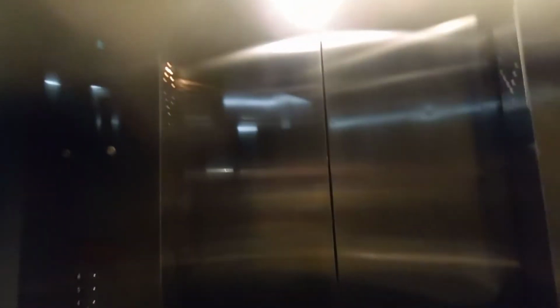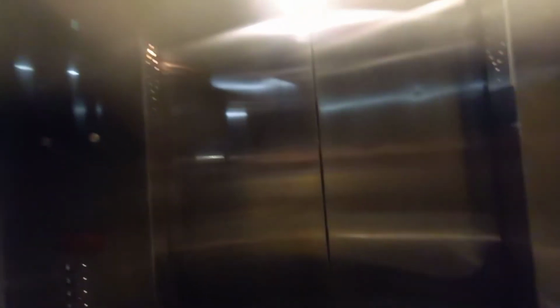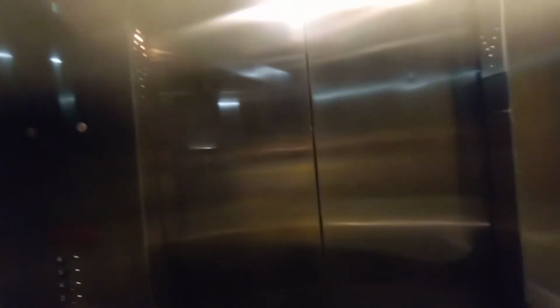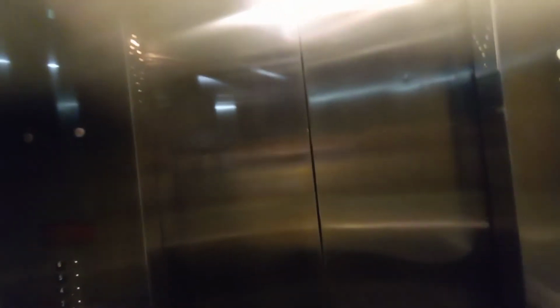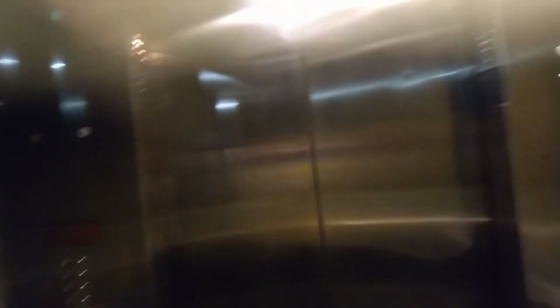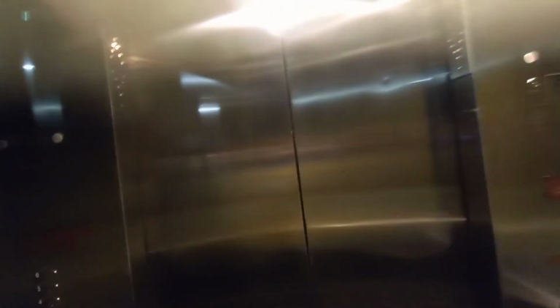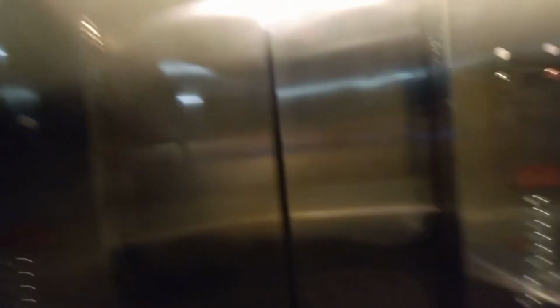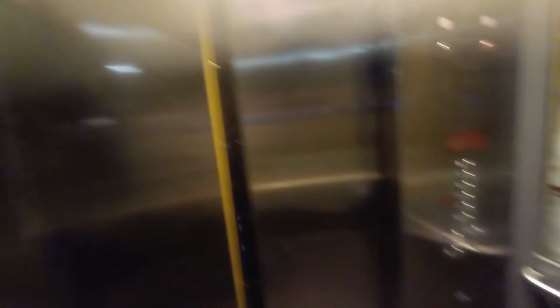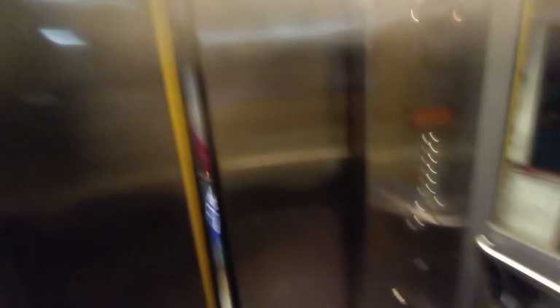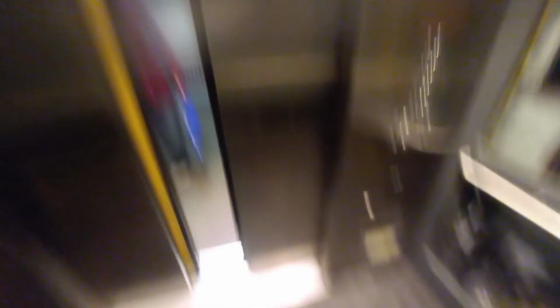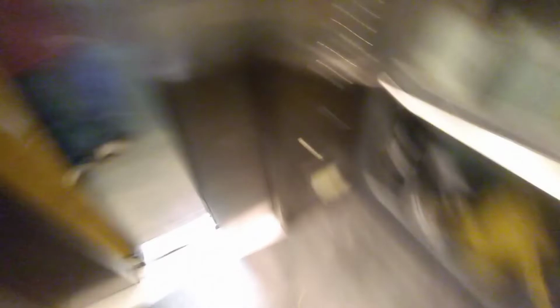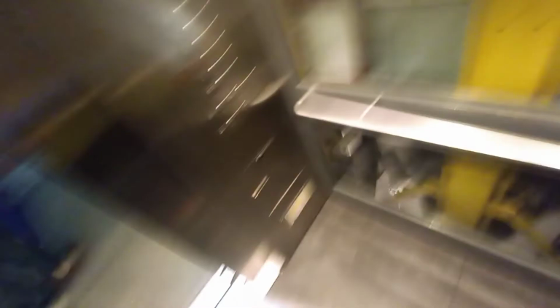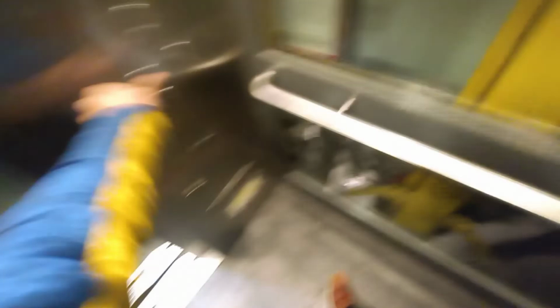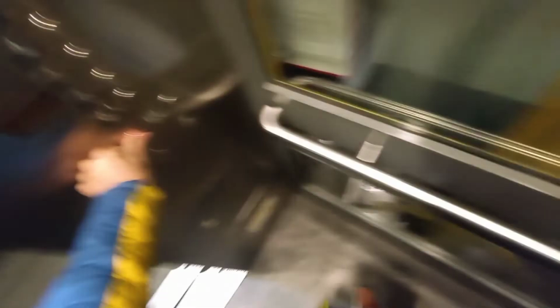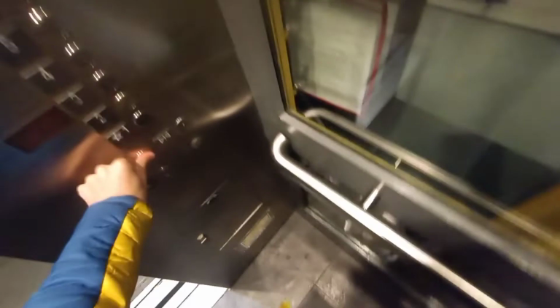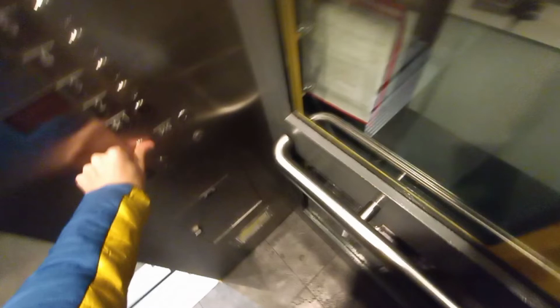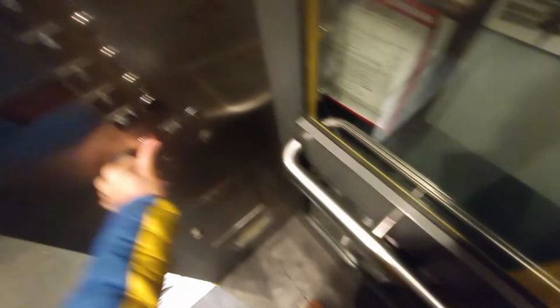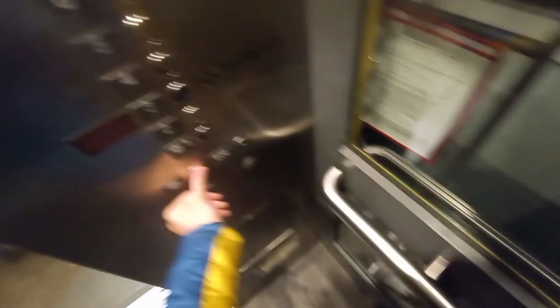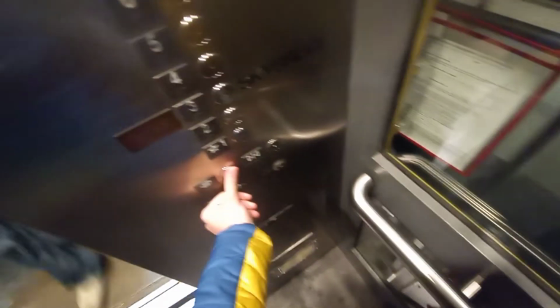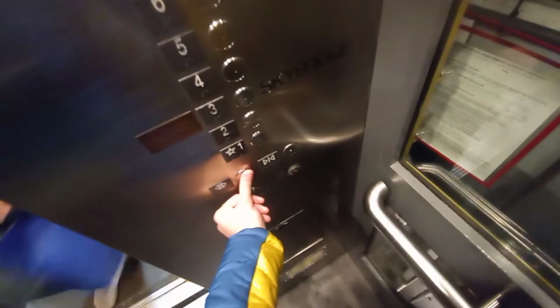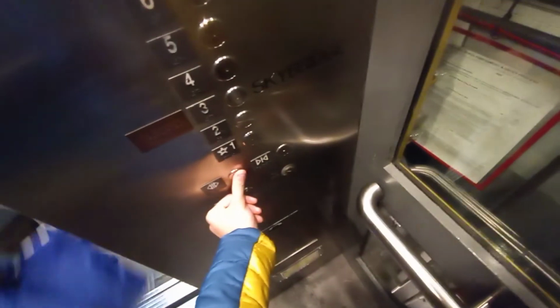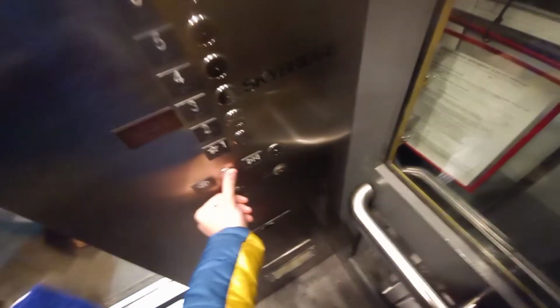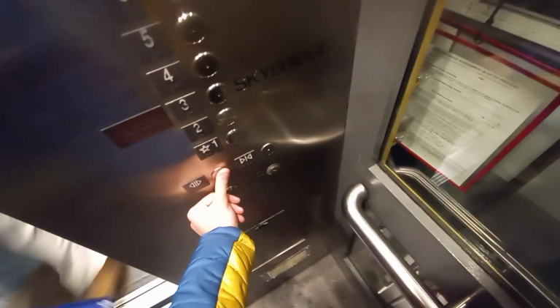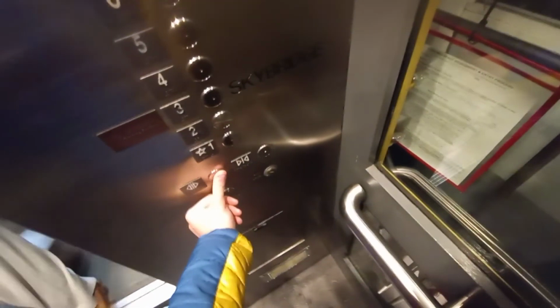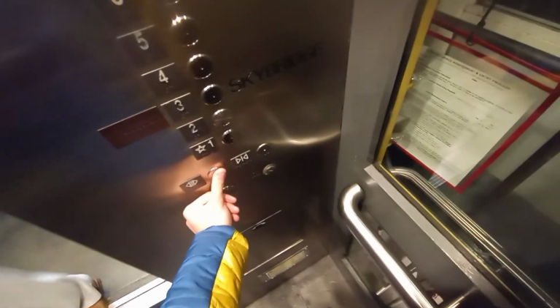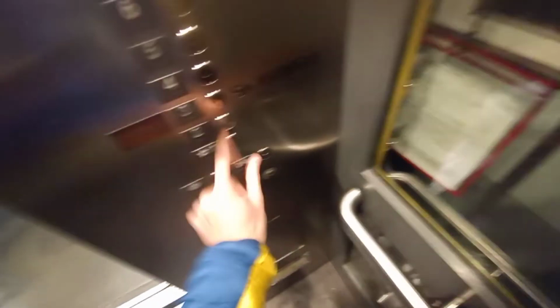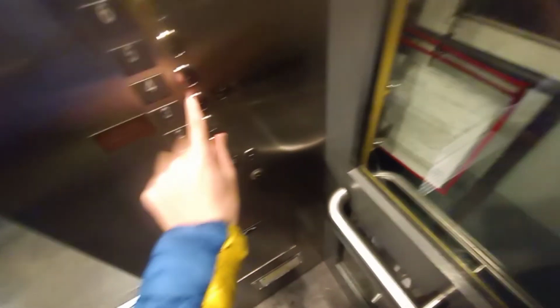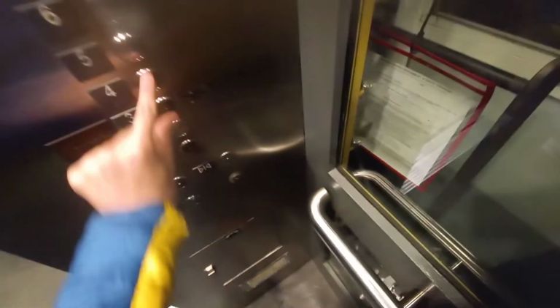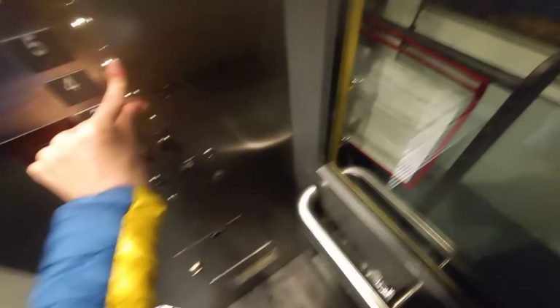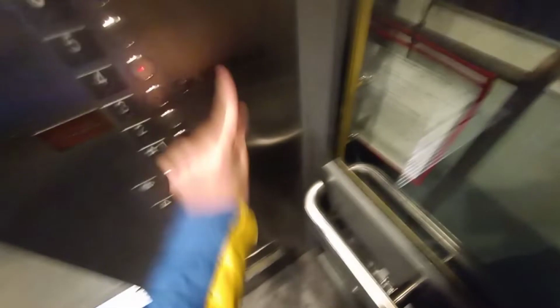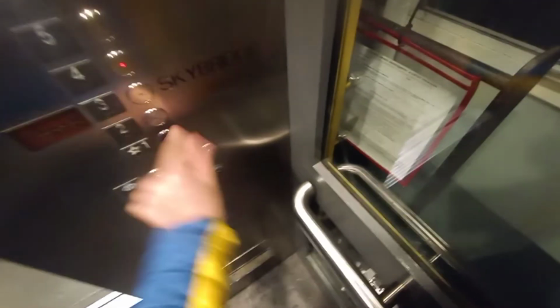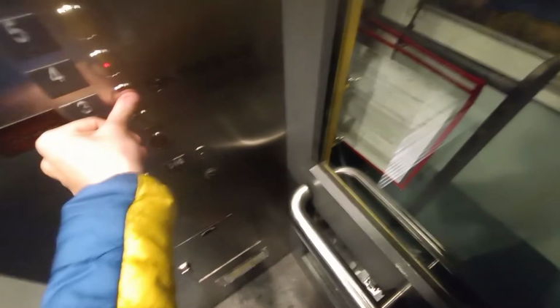Going up? Yeah. What floor? Four. Four? Yes, come on up.